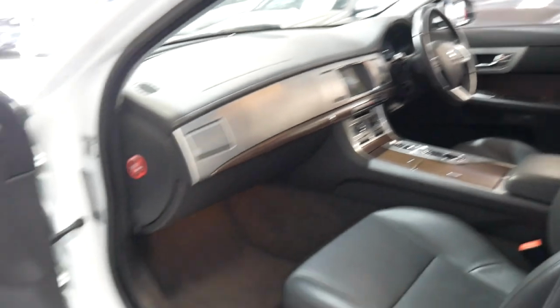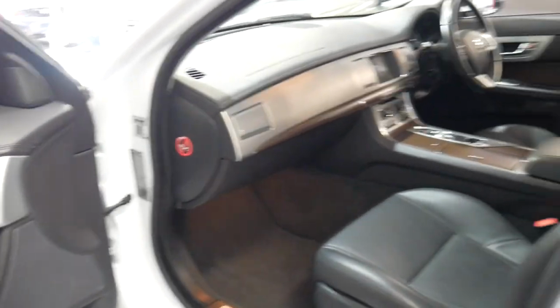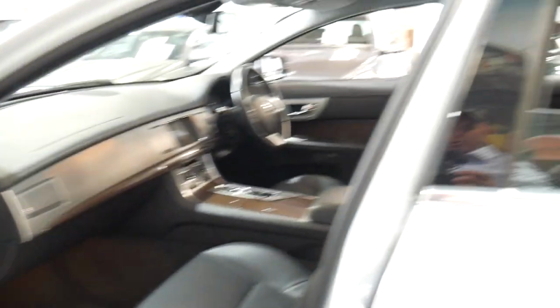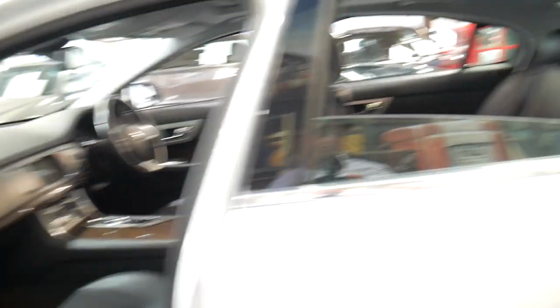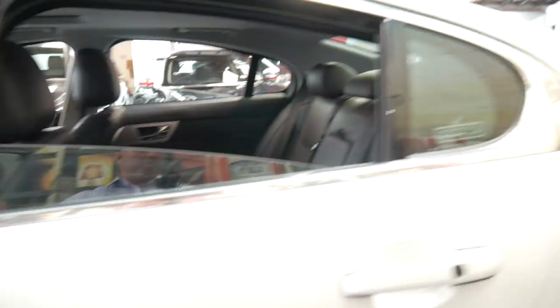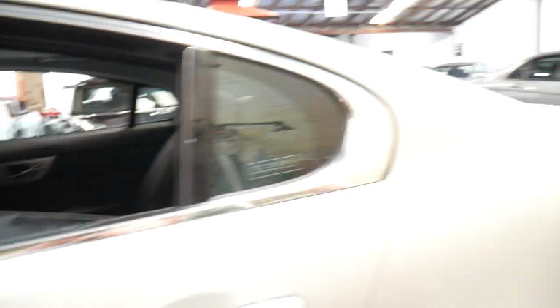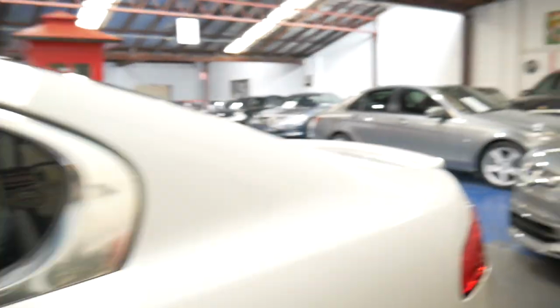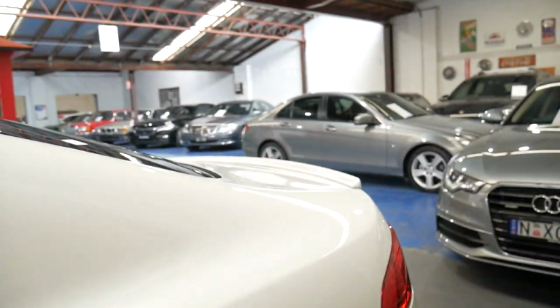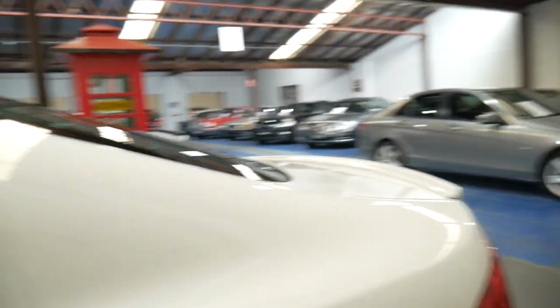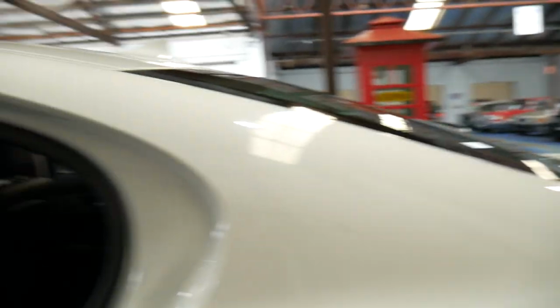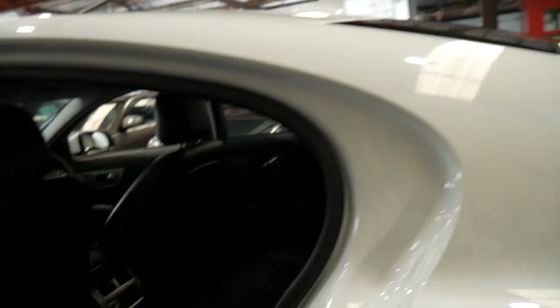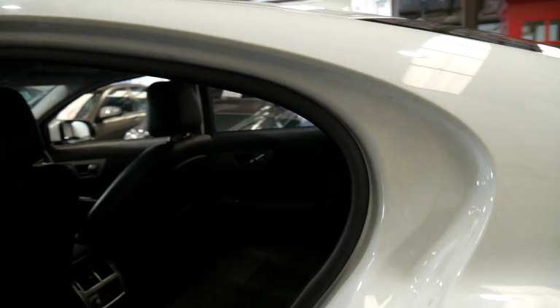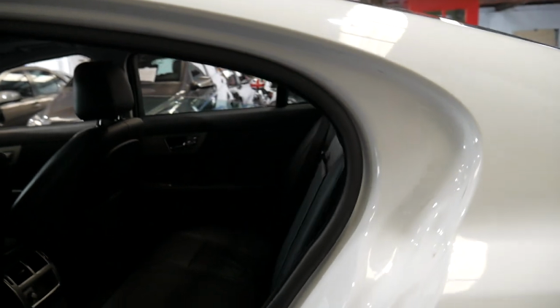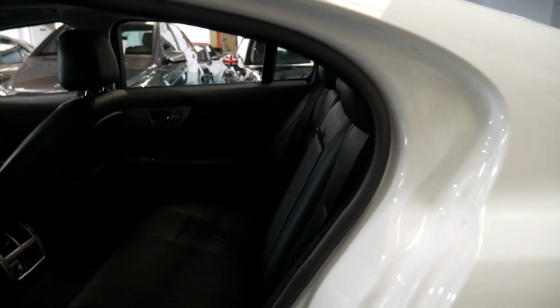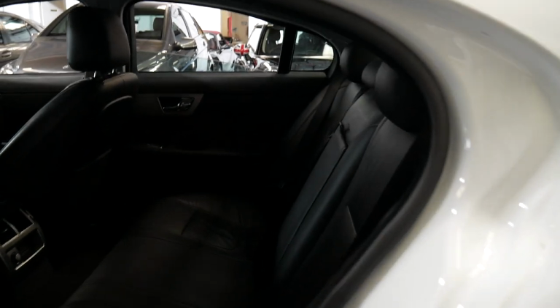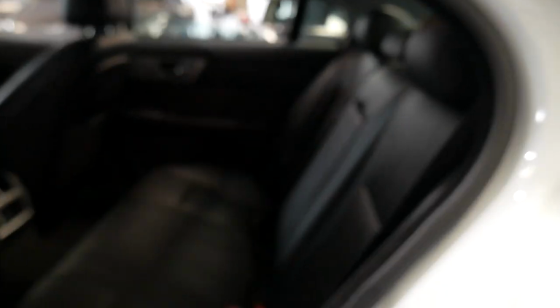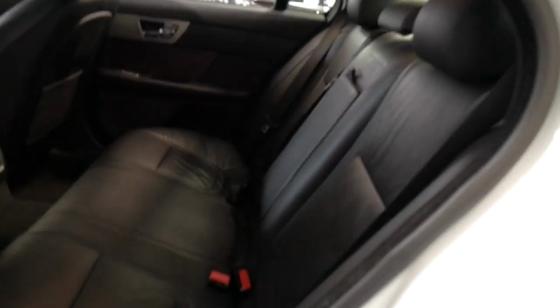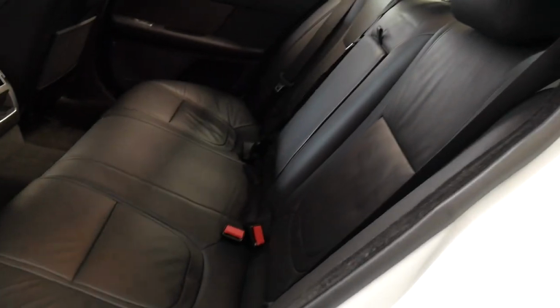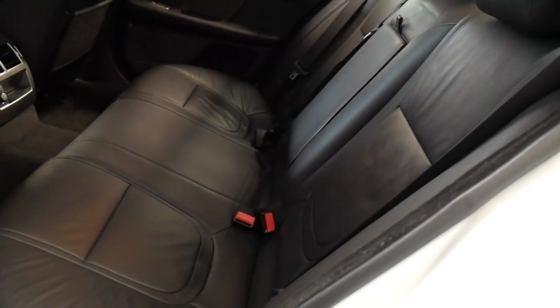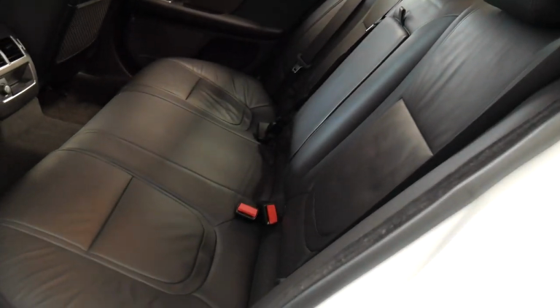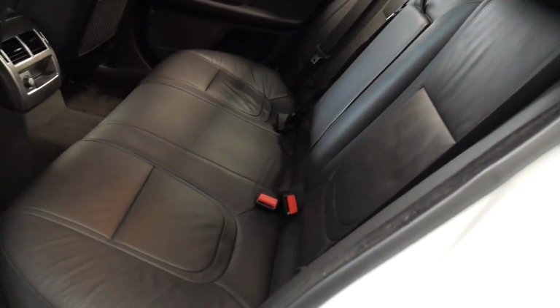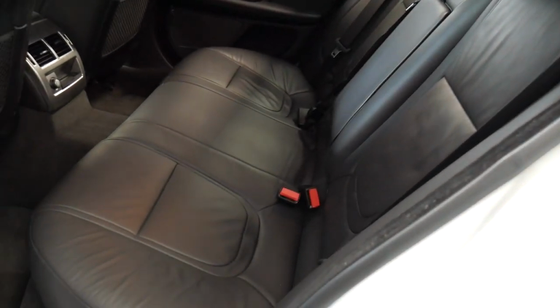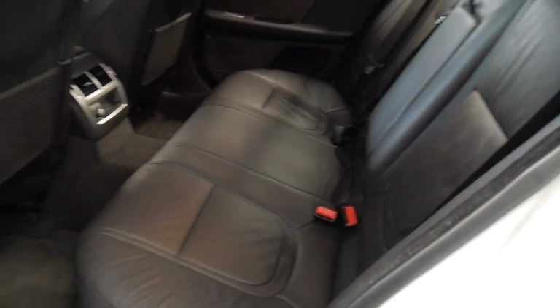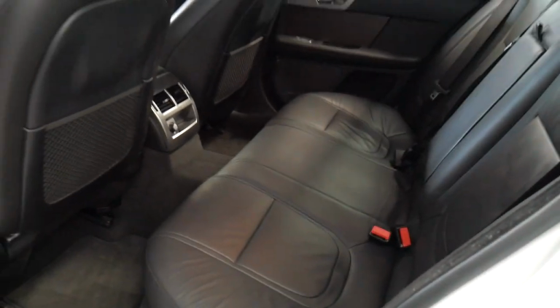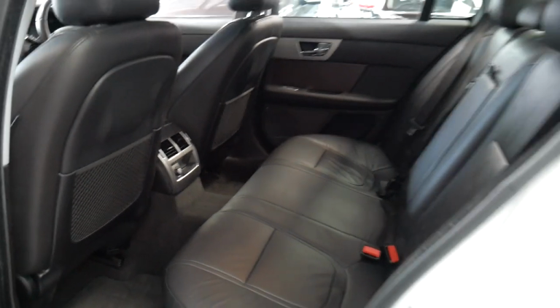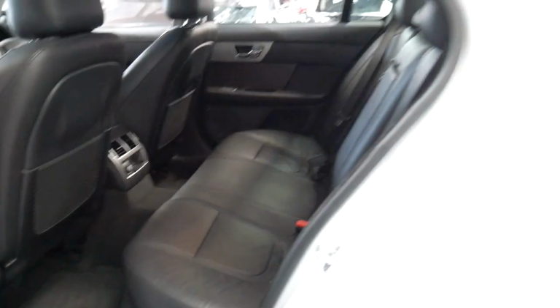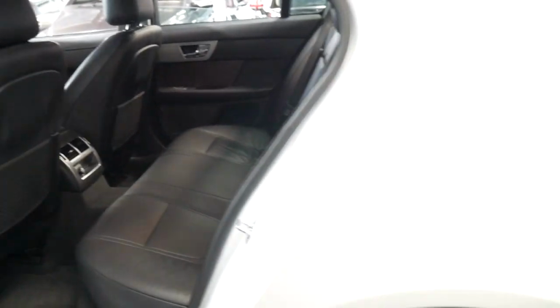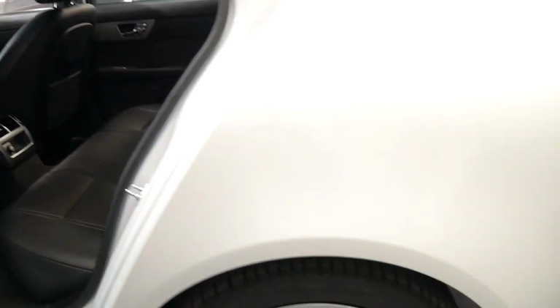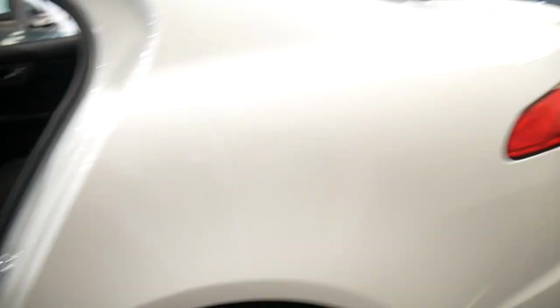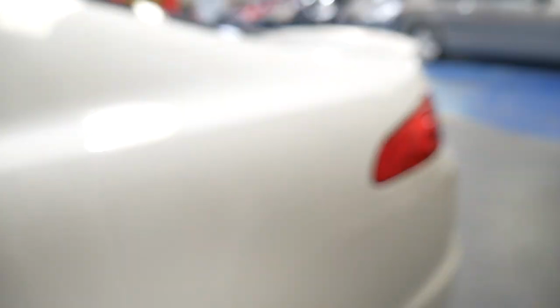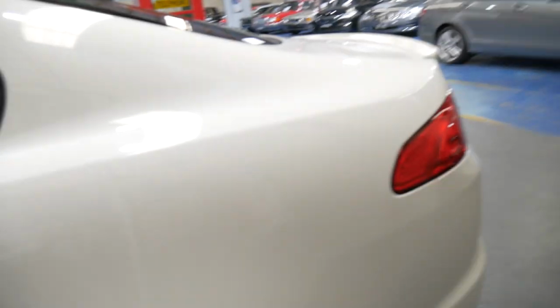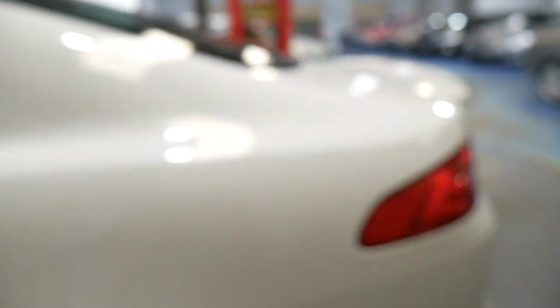This 2.2 litre turbo diesel engine was actually from the same company that builds Land Rovers and Peugeots and things like that. It was probably, and still is, one of the most reliable engines, I'd say.